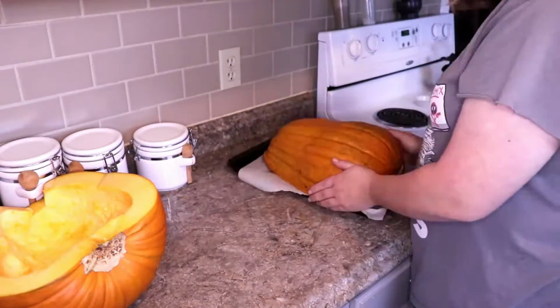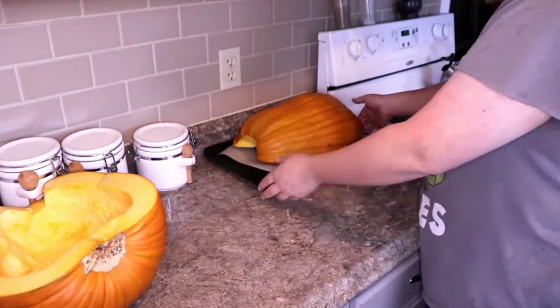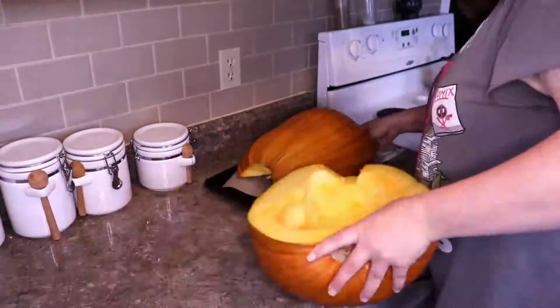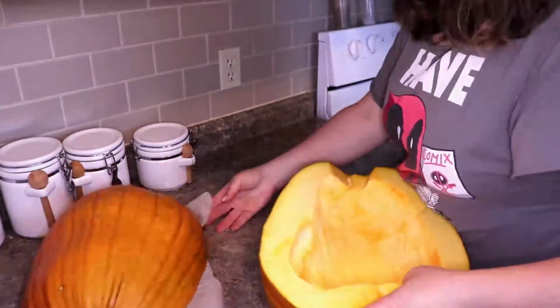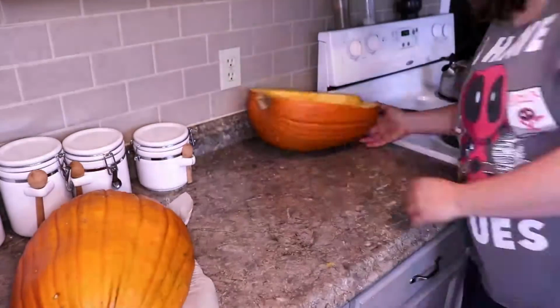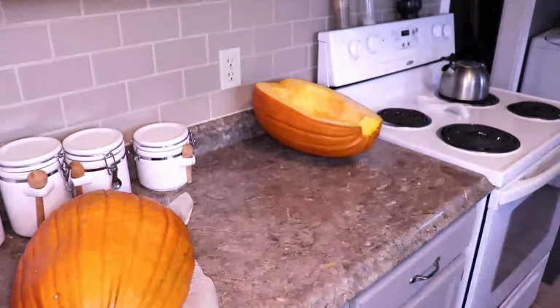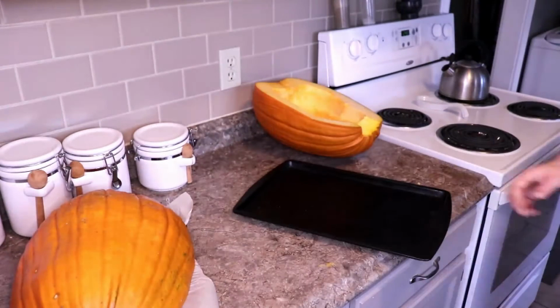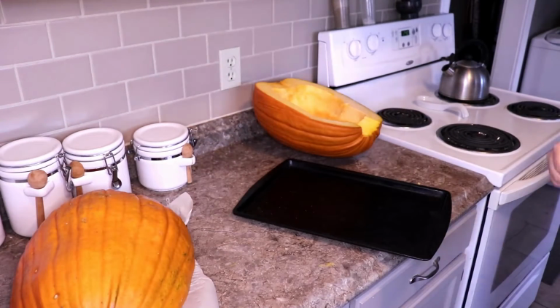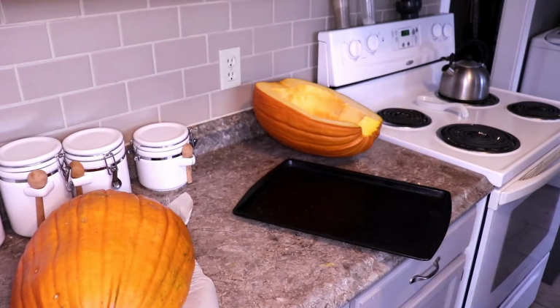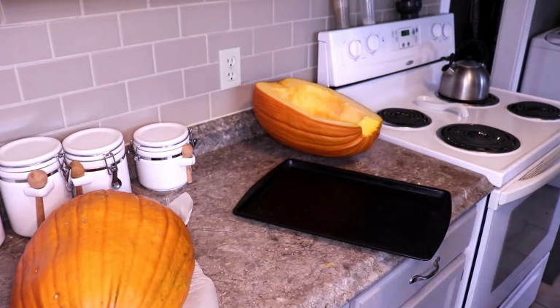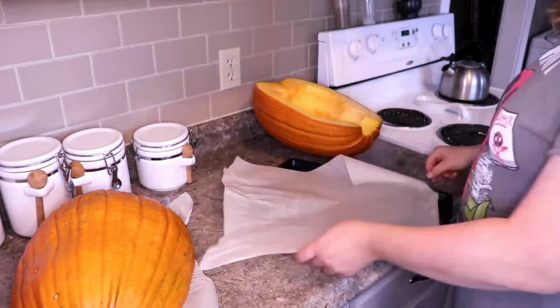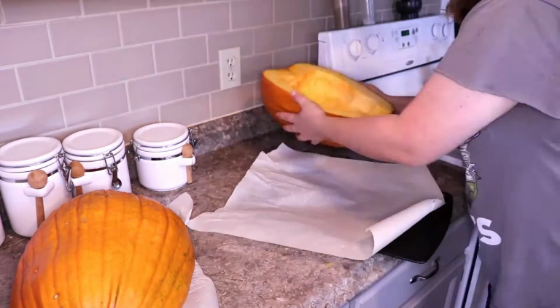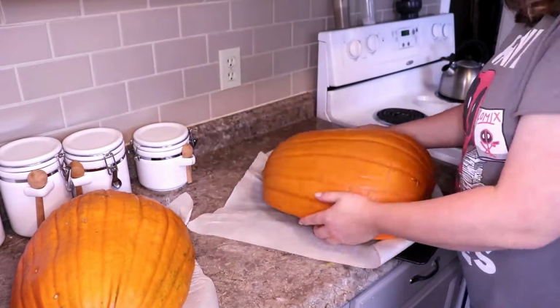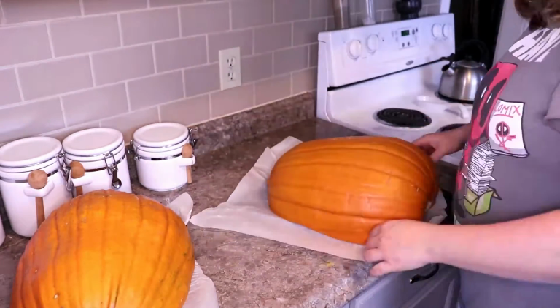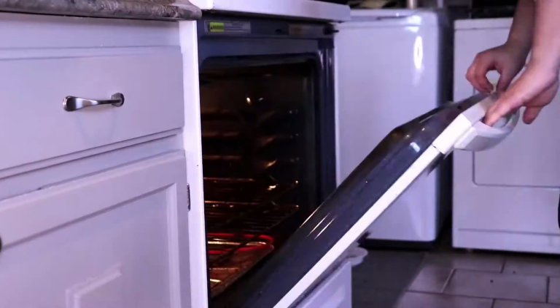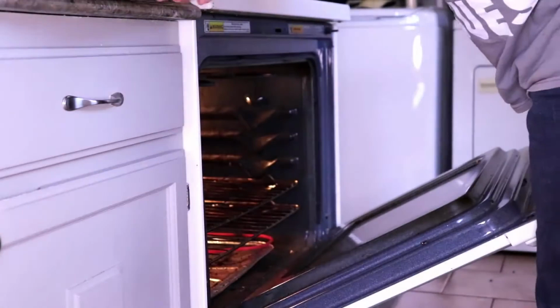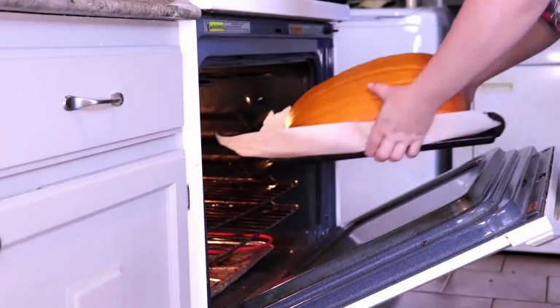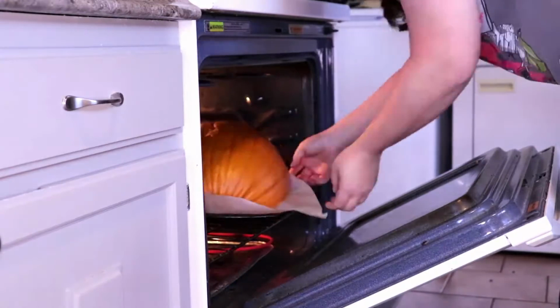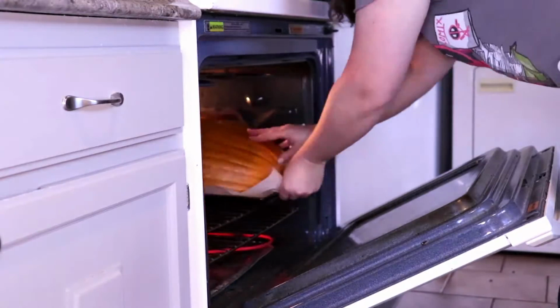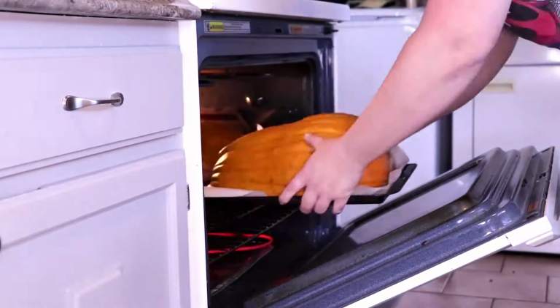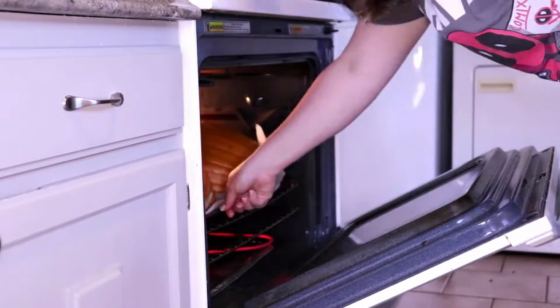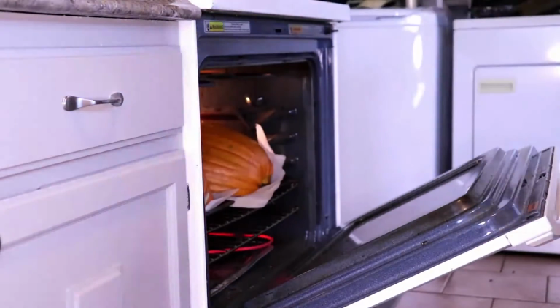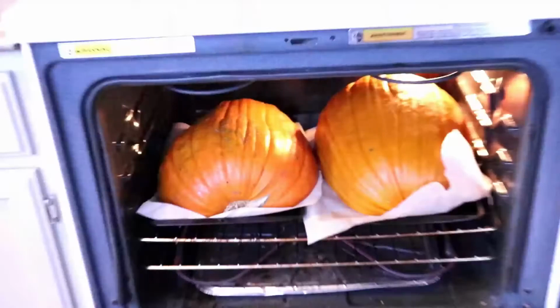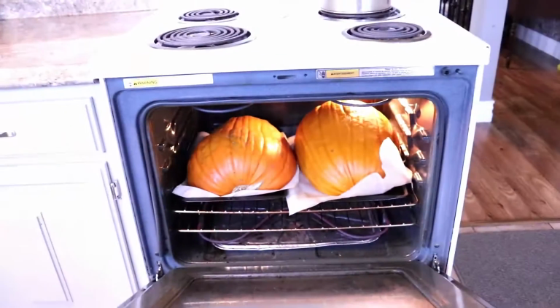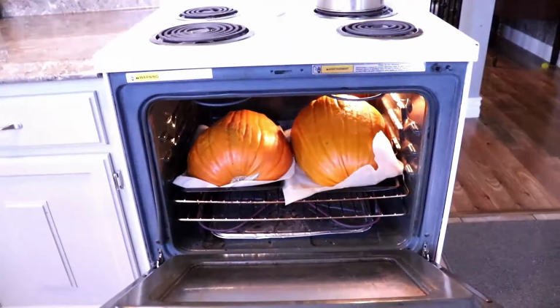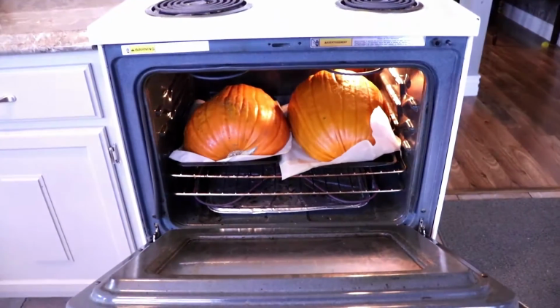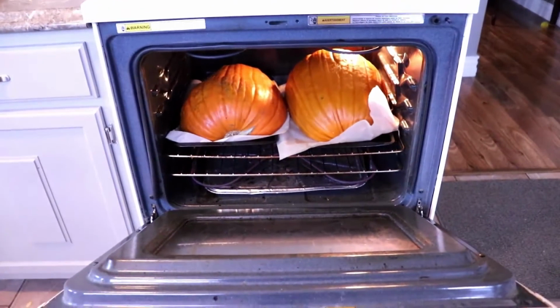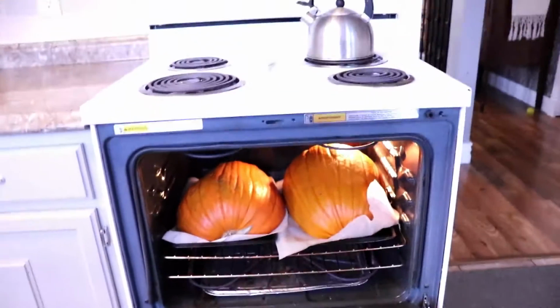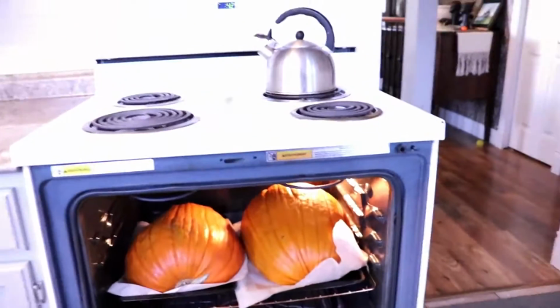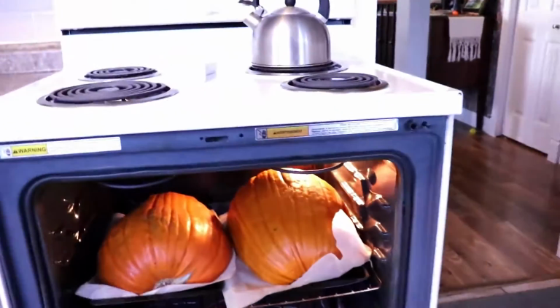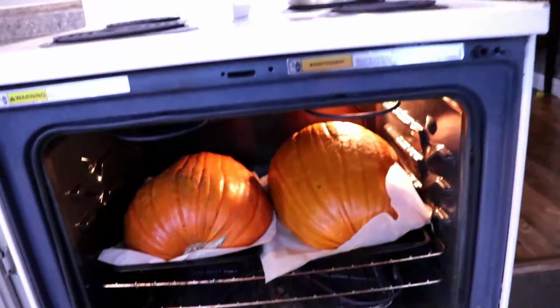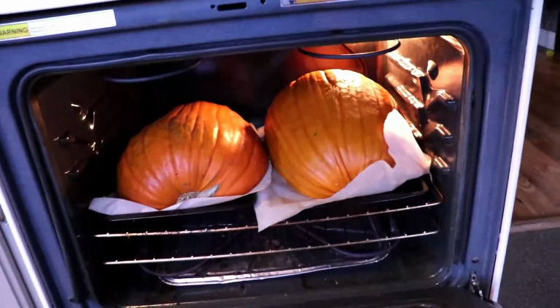And this is where things start to go sideways. This should have been my first hint — the pumpkin and the oven might not have been the right size.